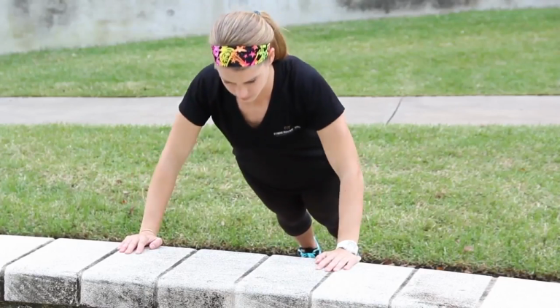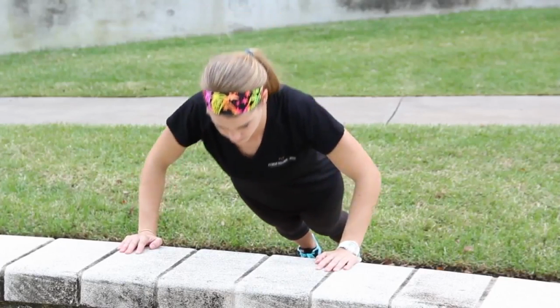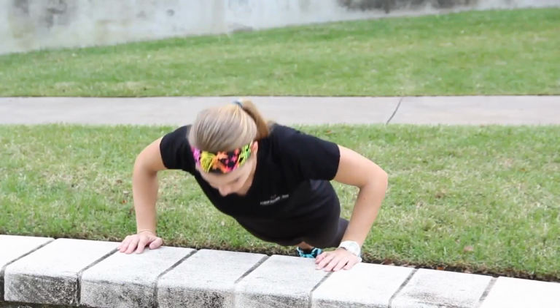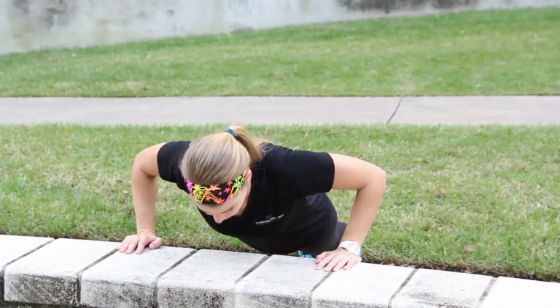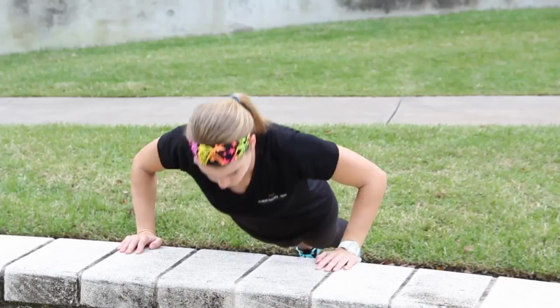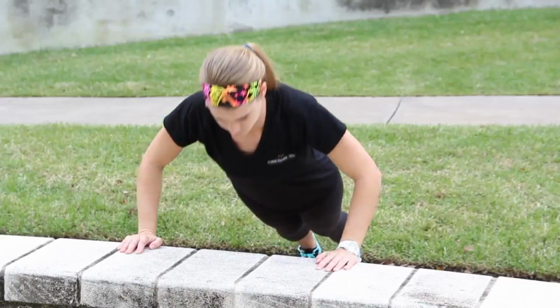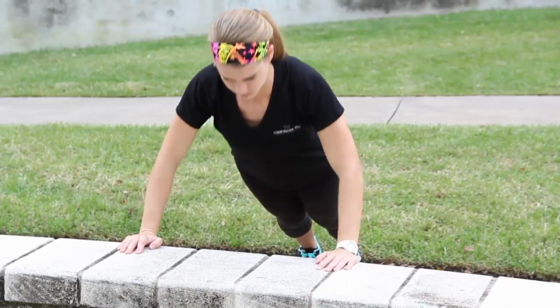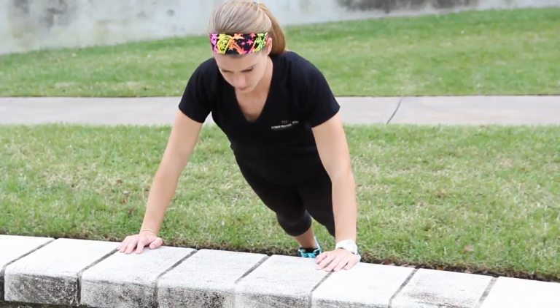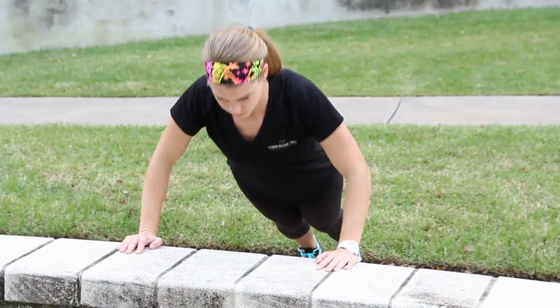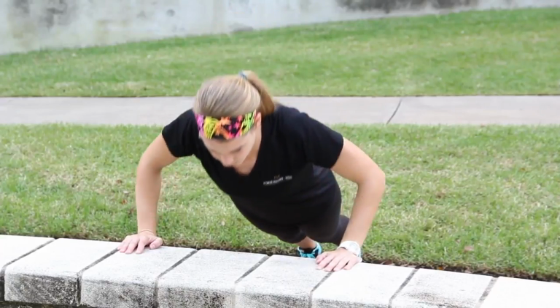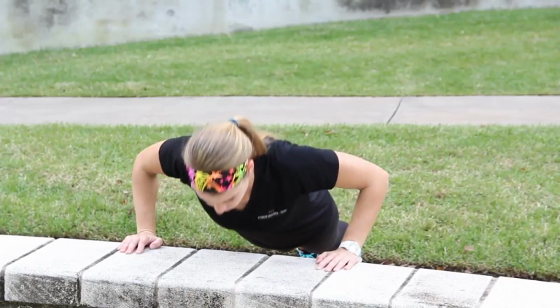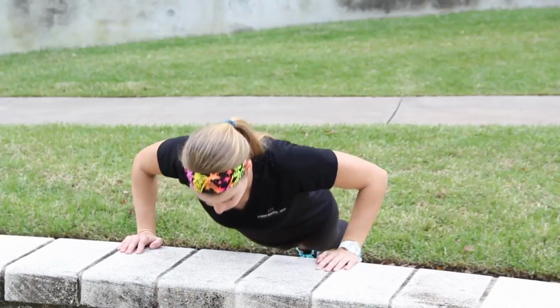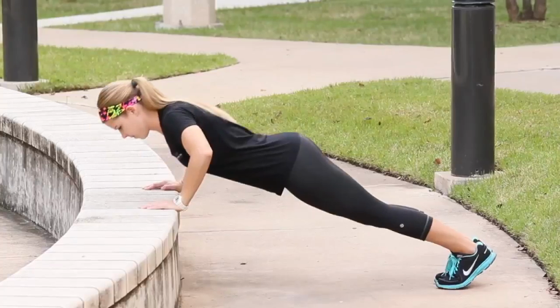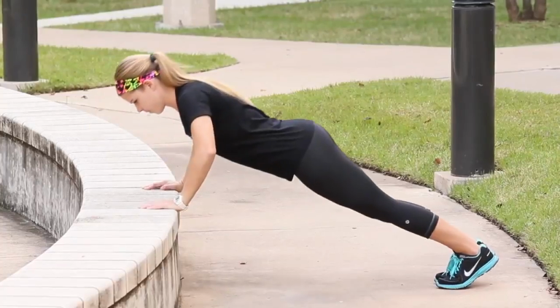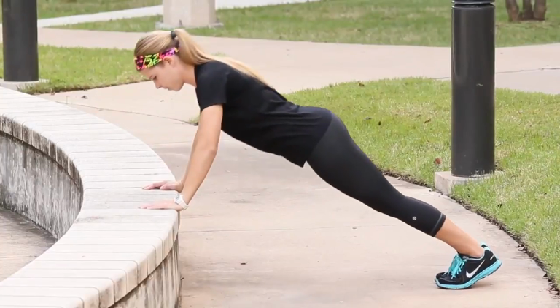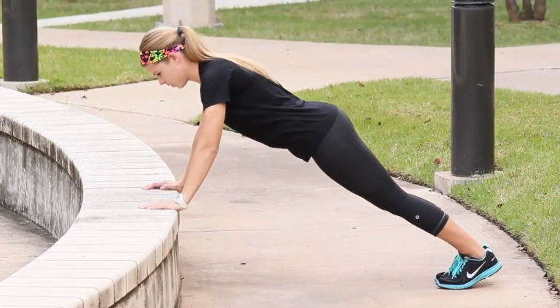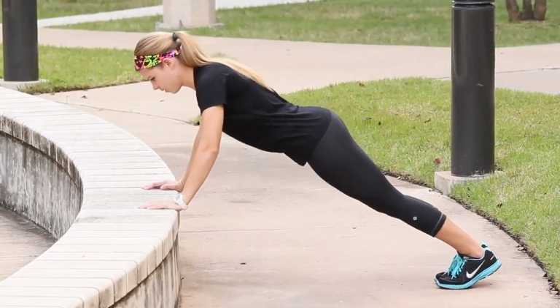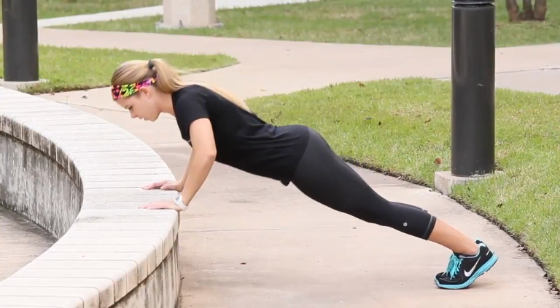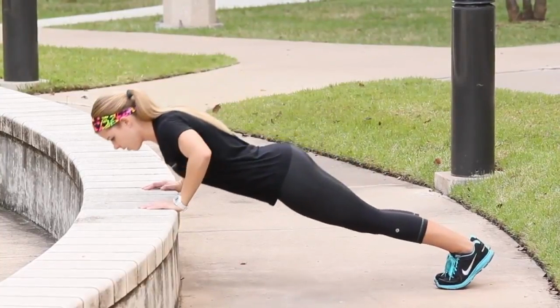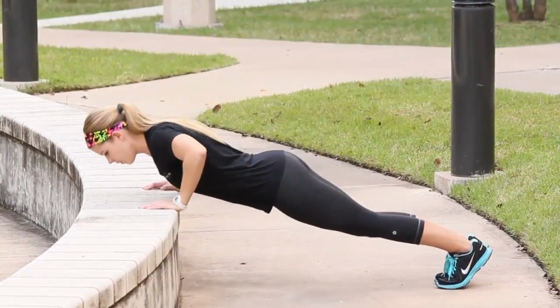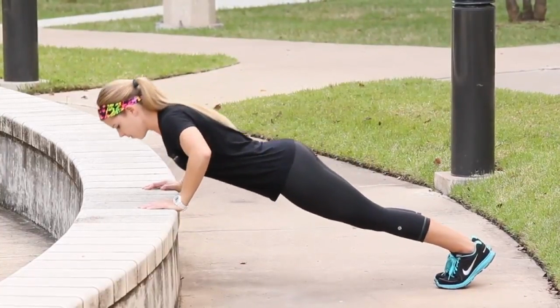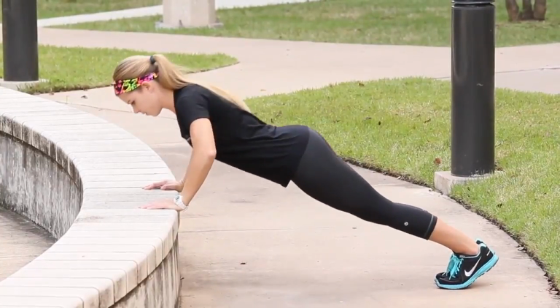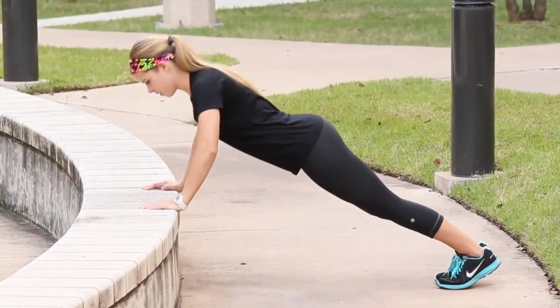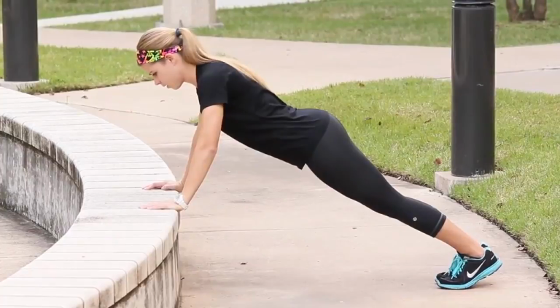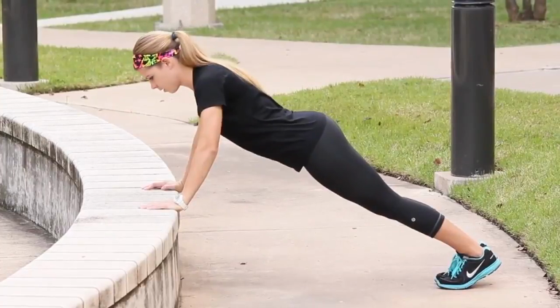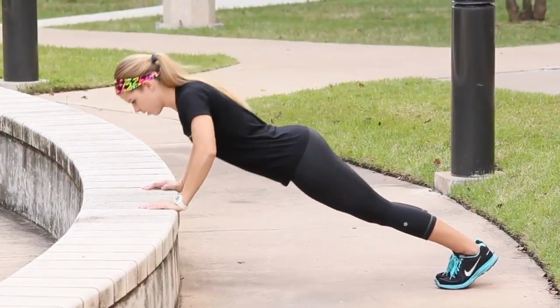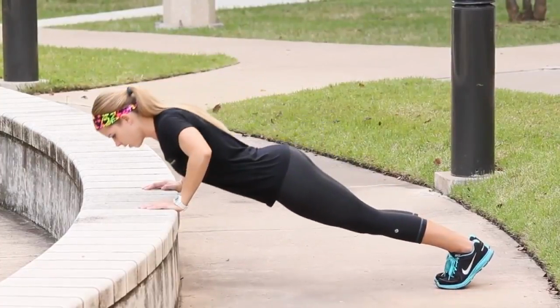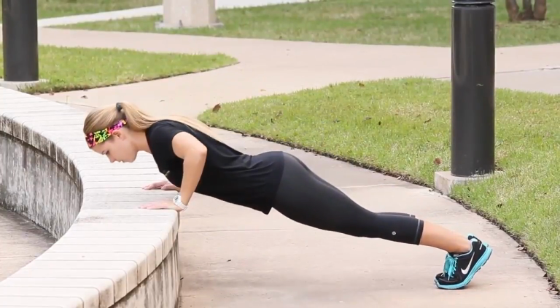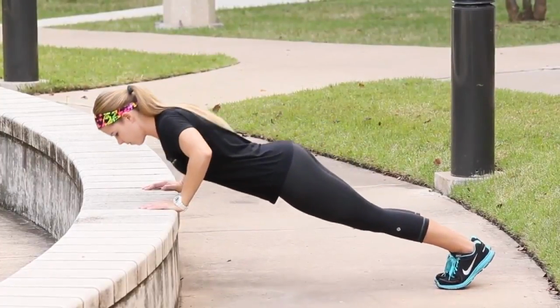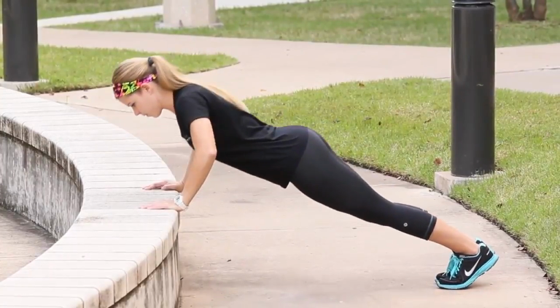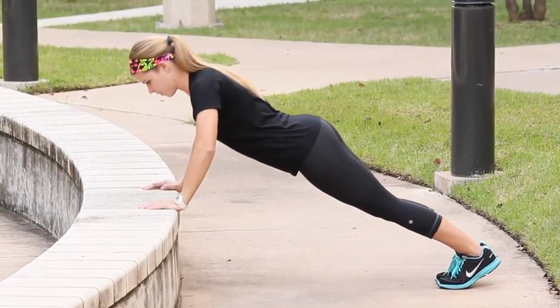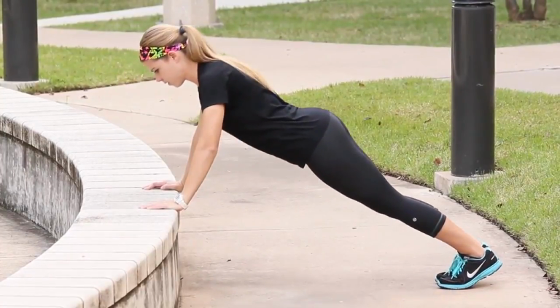Bend your elbows to 90 degrees, bringing your chest towards the bench. Drive your hands into the bench as you push away, letting out a strong exhale.